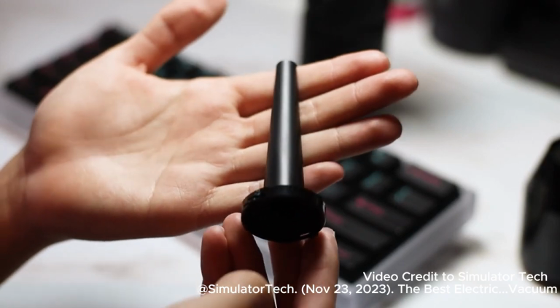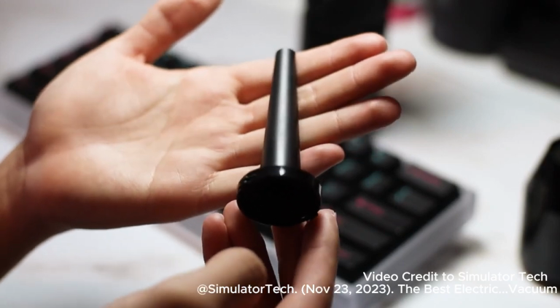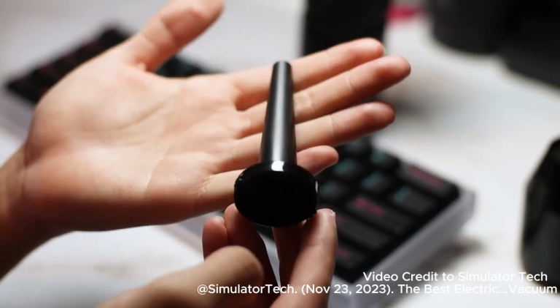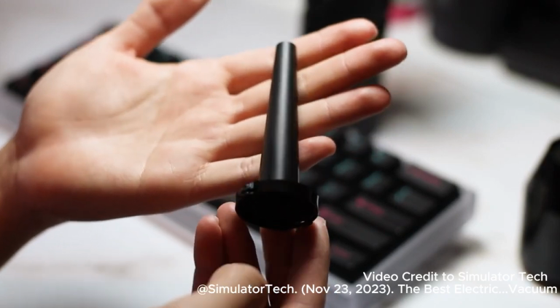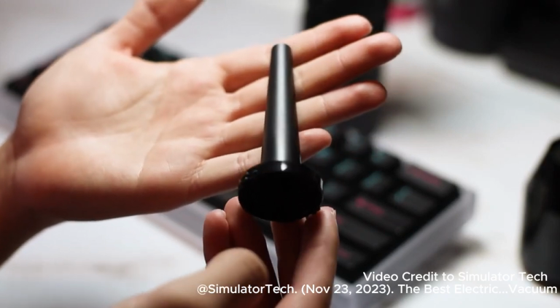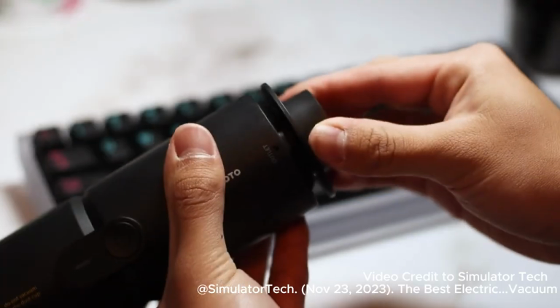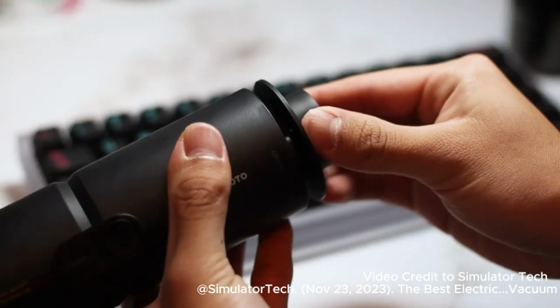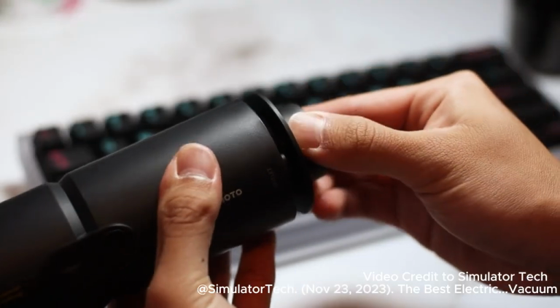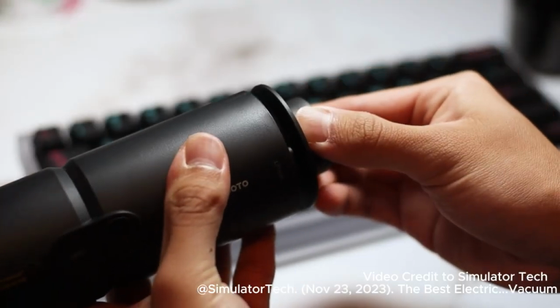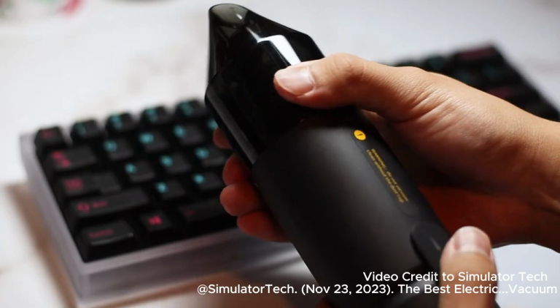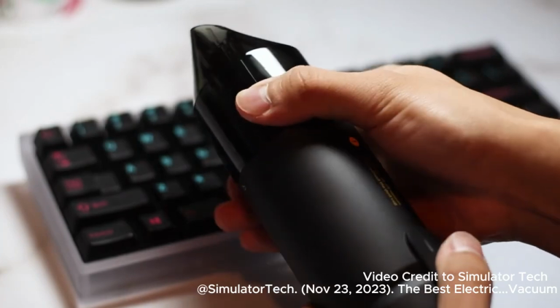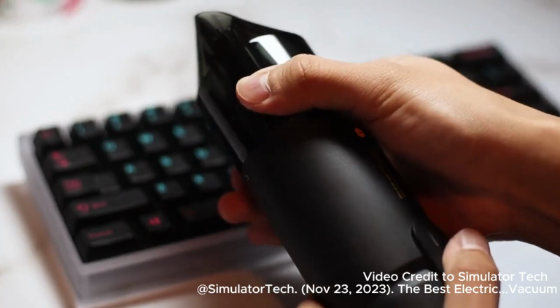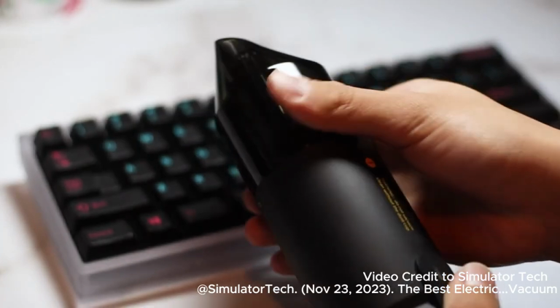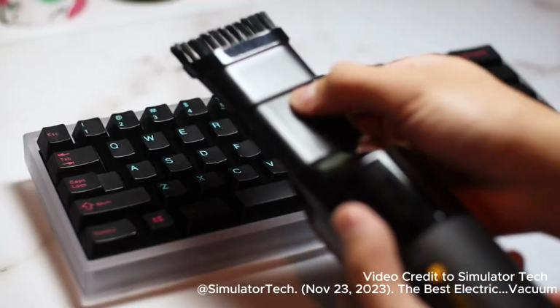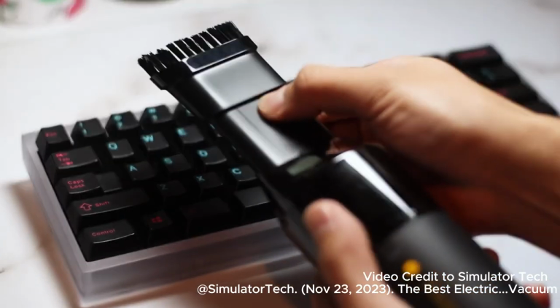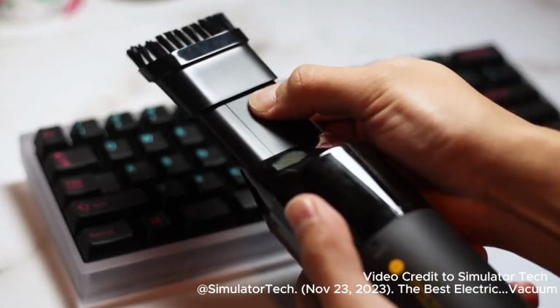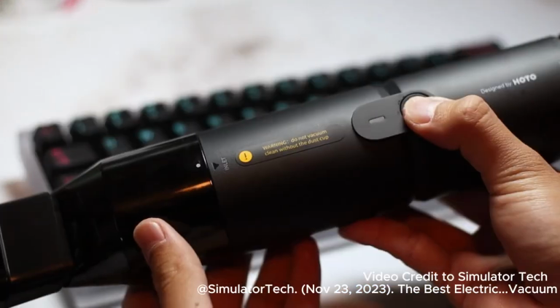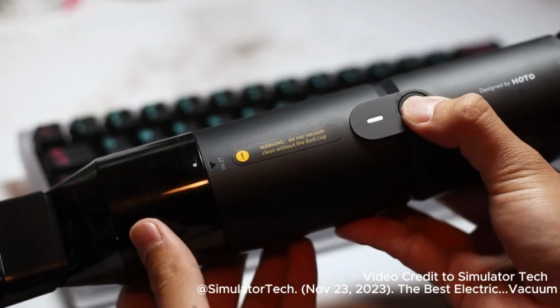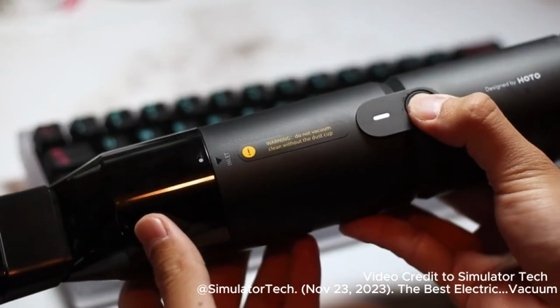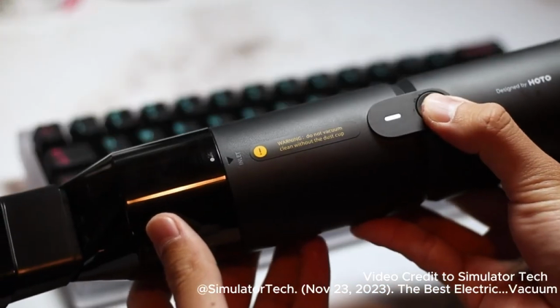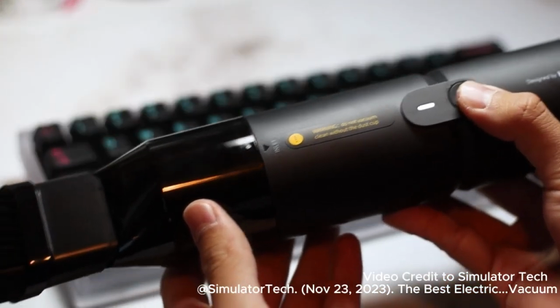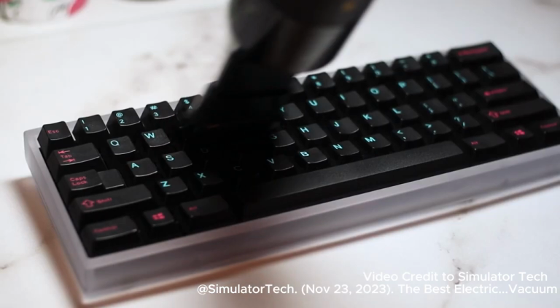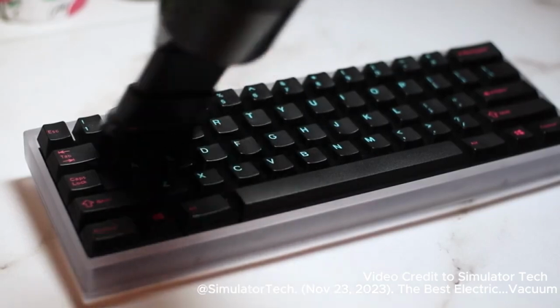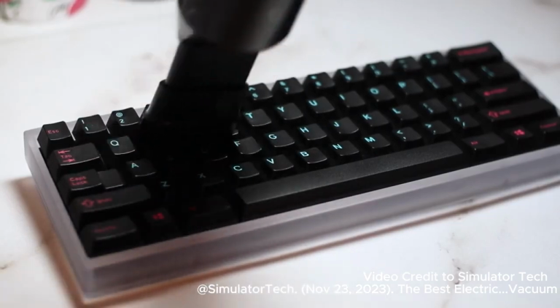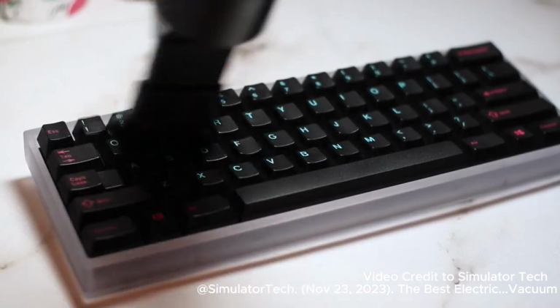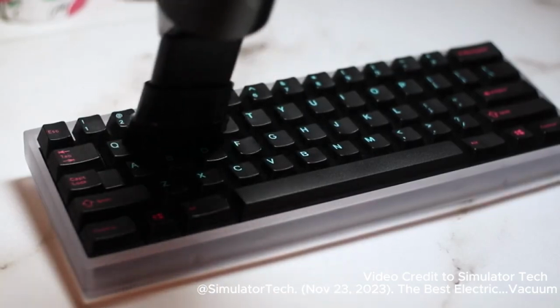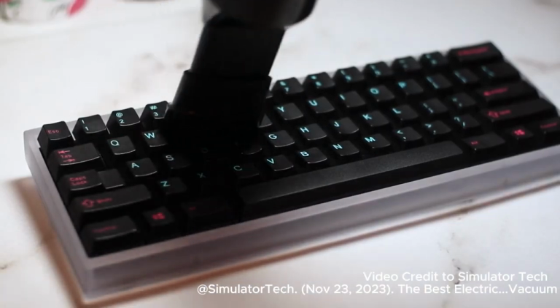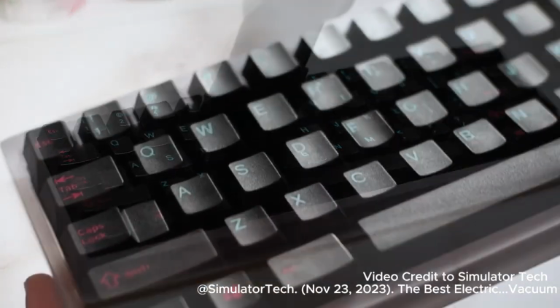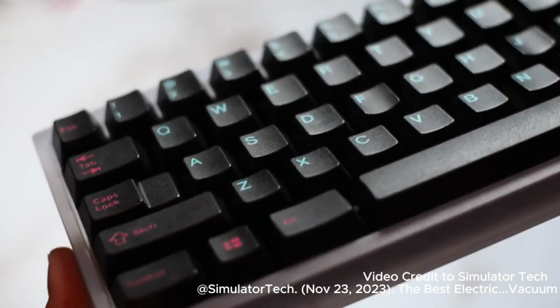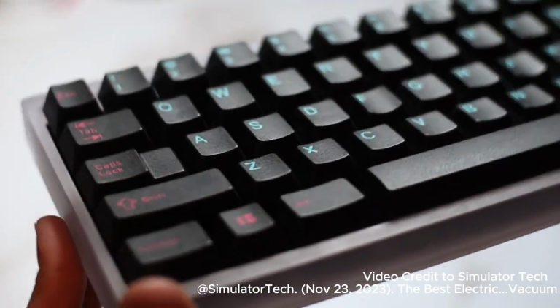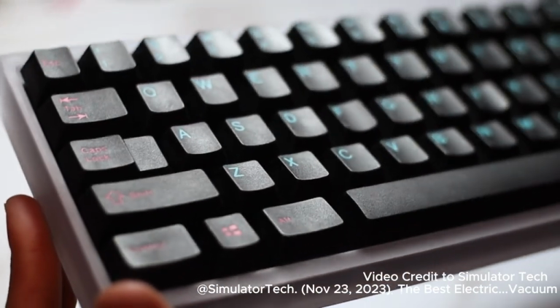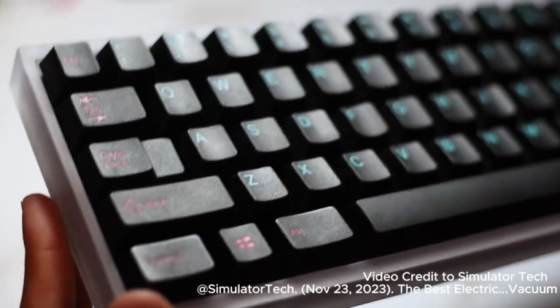Alright, let's test this thing. On the left side, I tried the vacuuming function in tandem with the brush to get the dust off of the keycaps to be sucked up more easily. As expected, it worked really well — there's almost no visible dust.